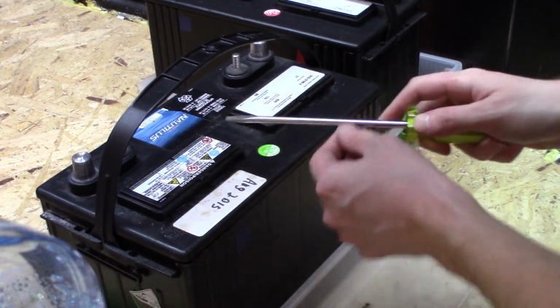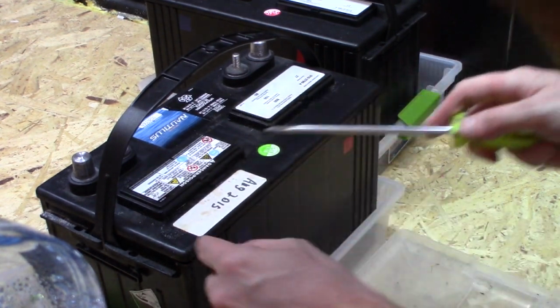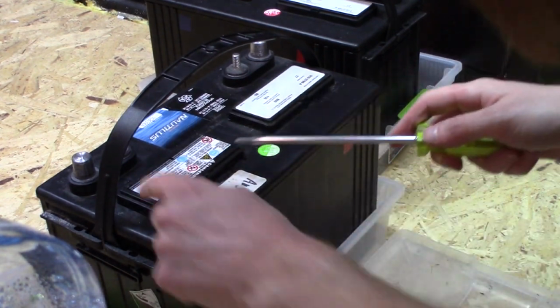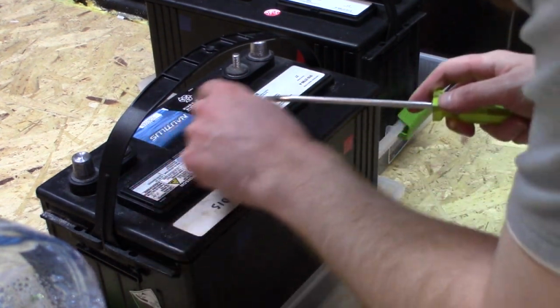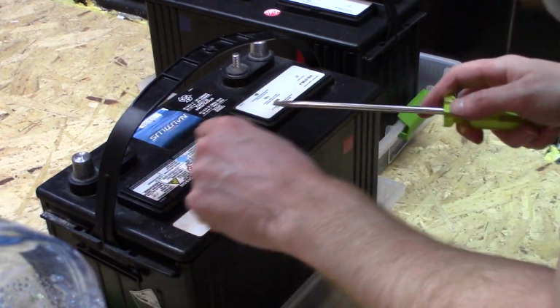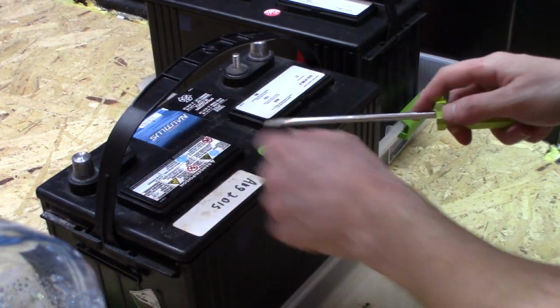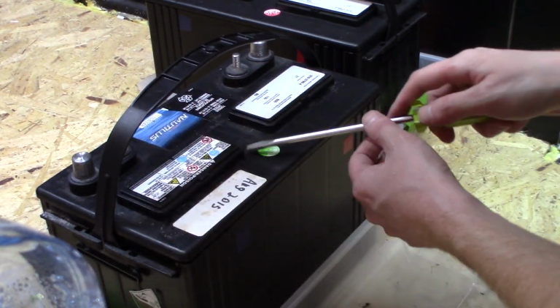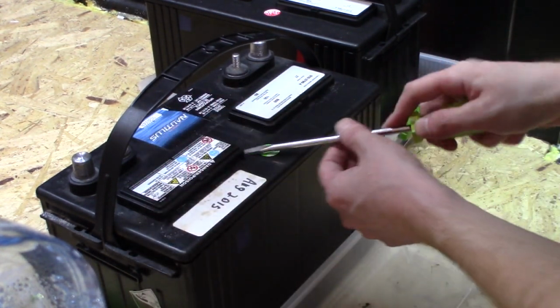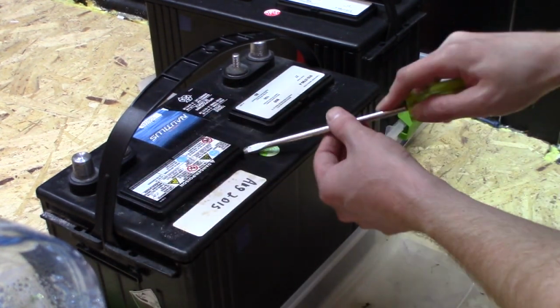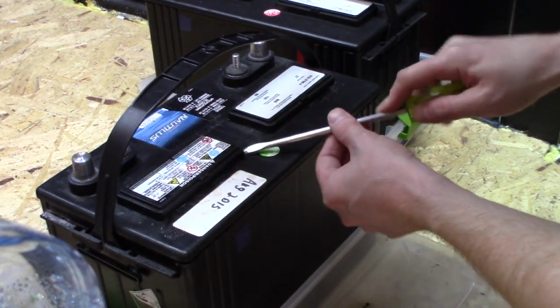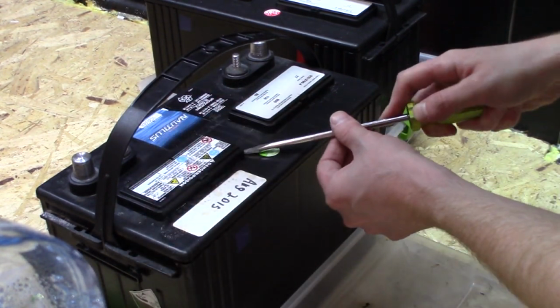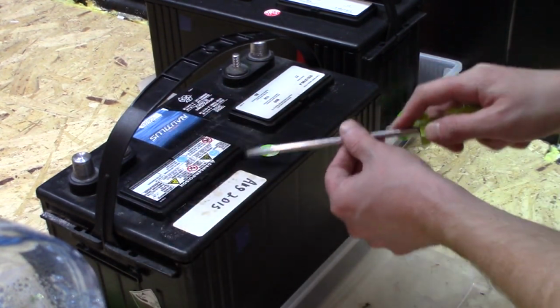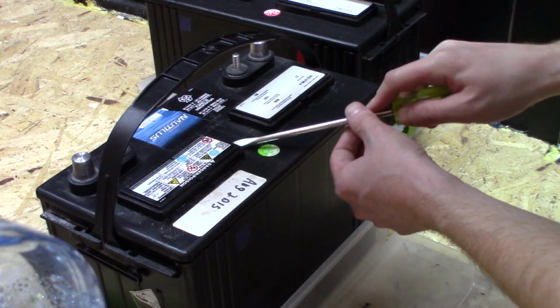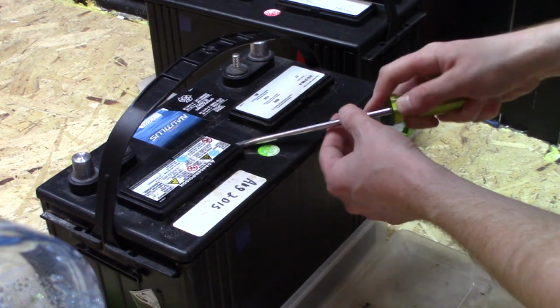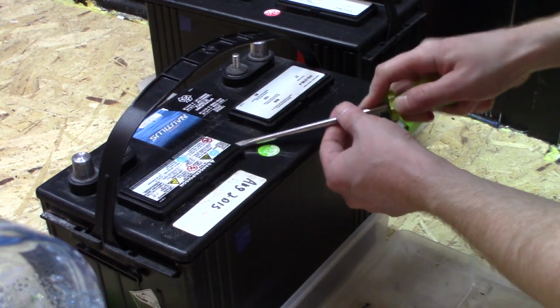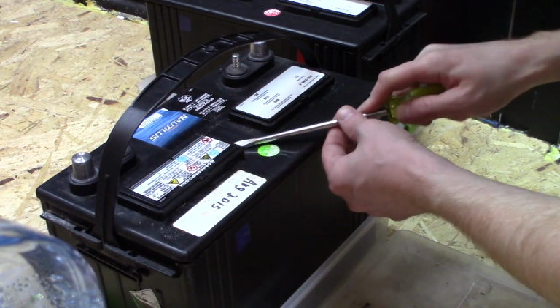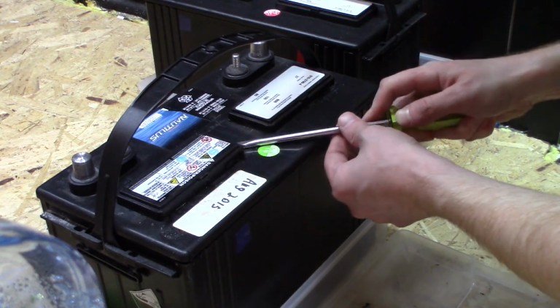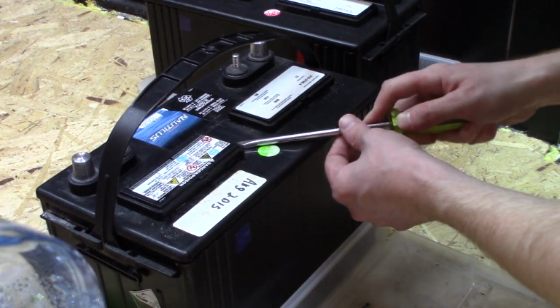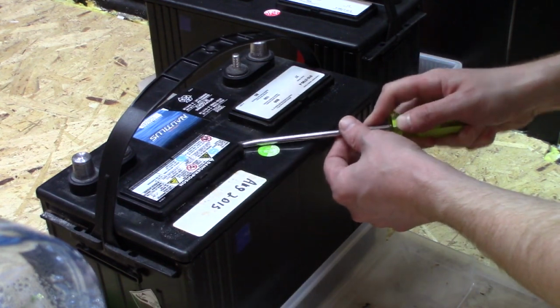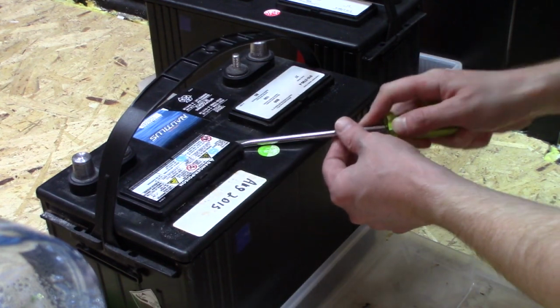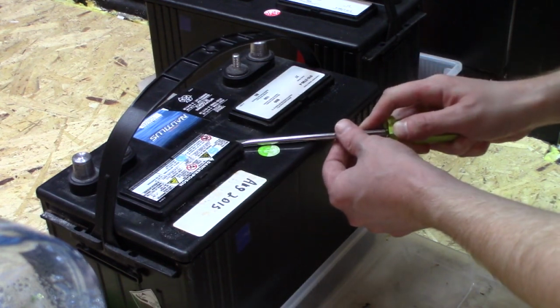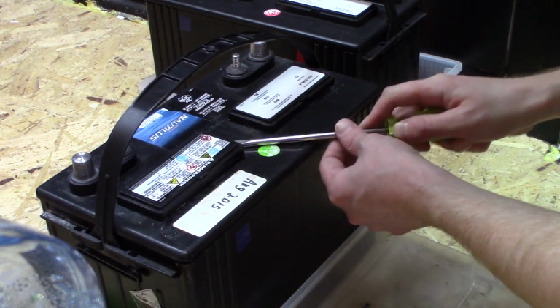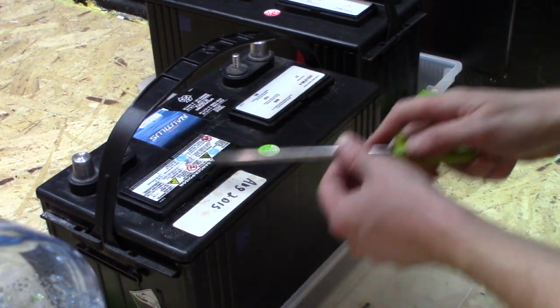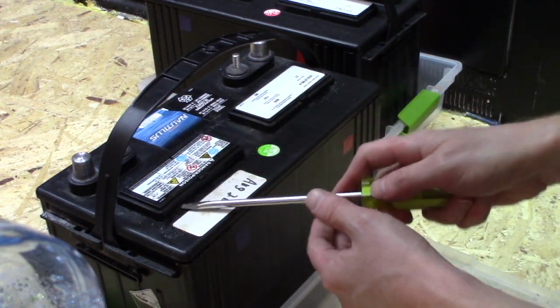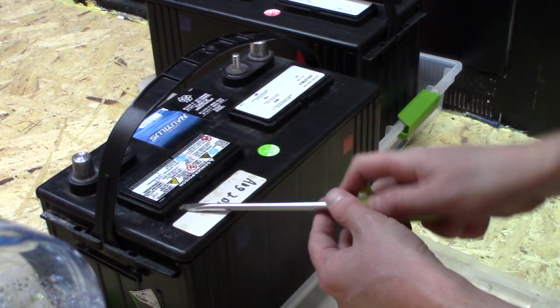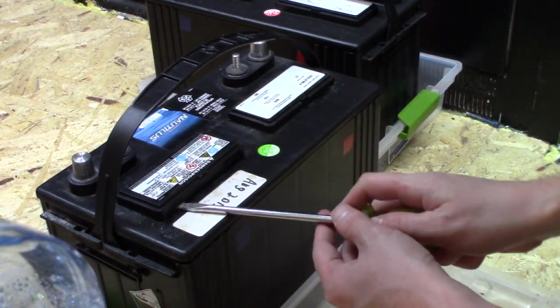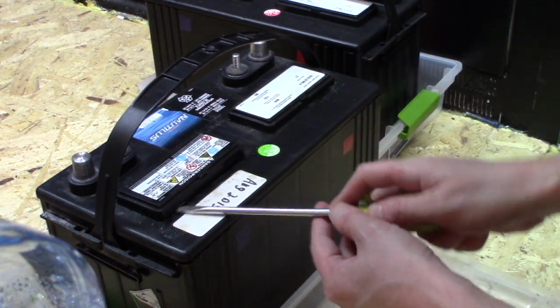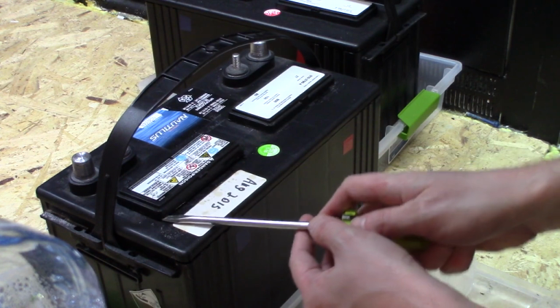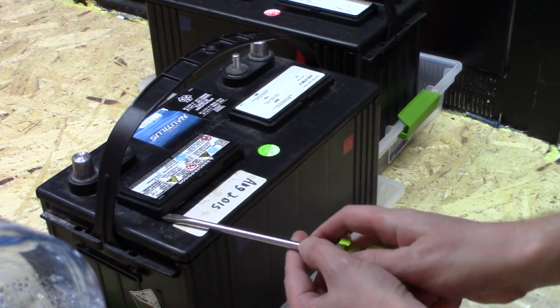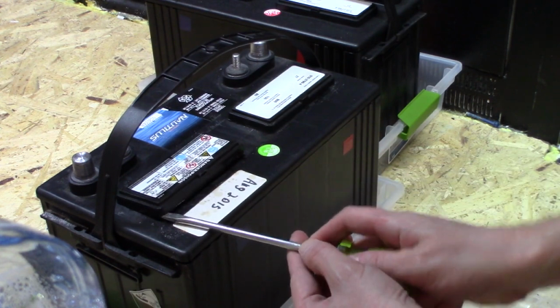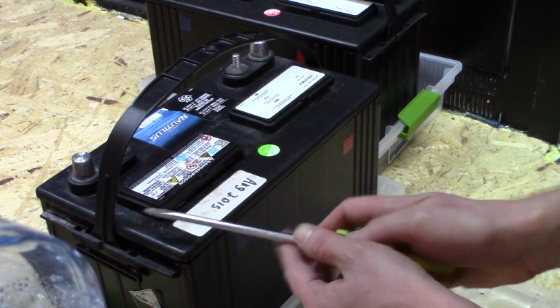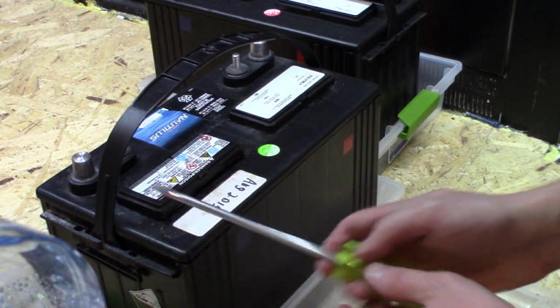There could be a bit of liquid around the covers — that's probably a little bit of acid that splashes up as it's charging. I usually try to just avoid touching that and try not to get it on anything.